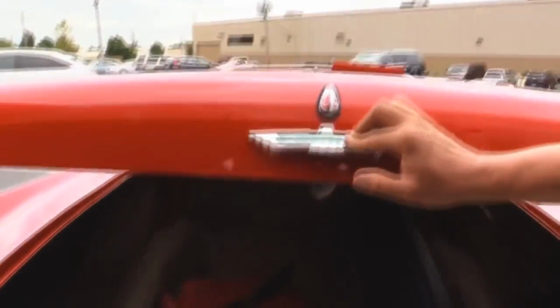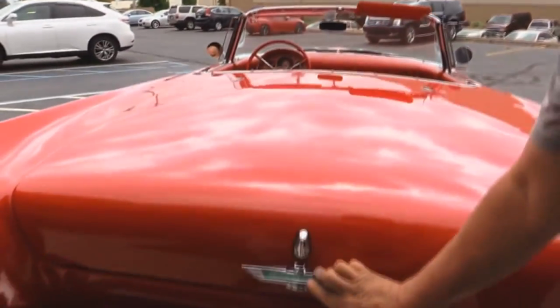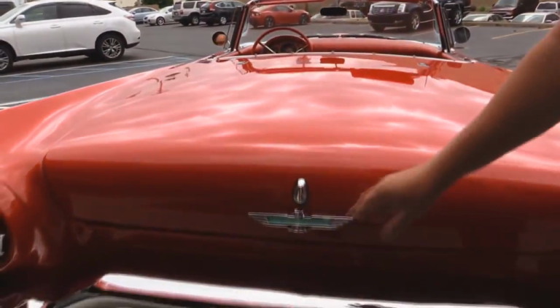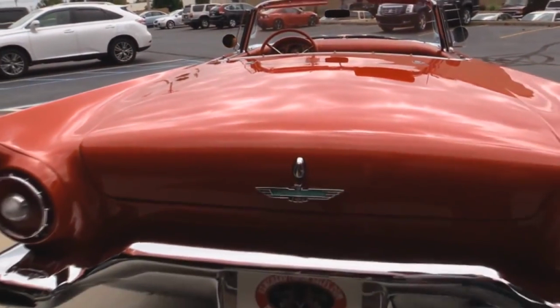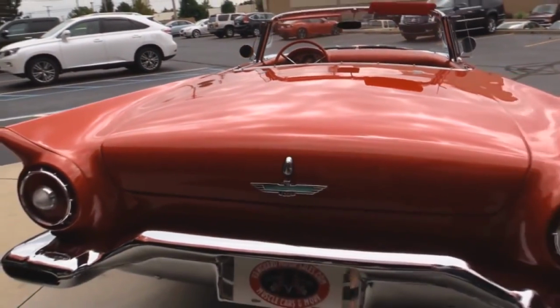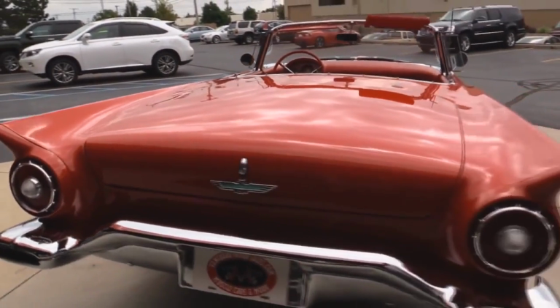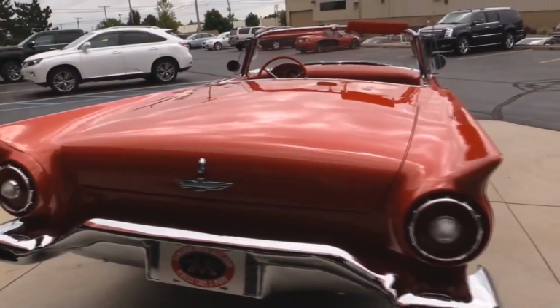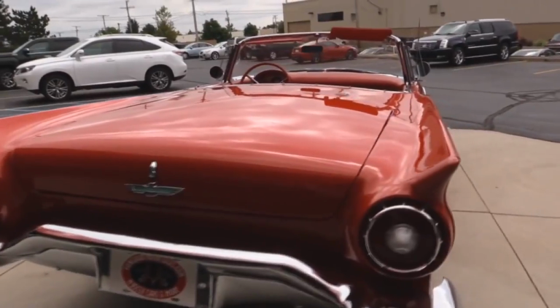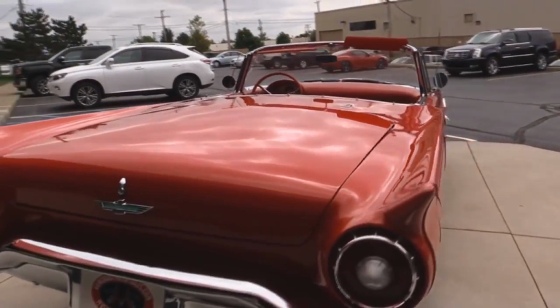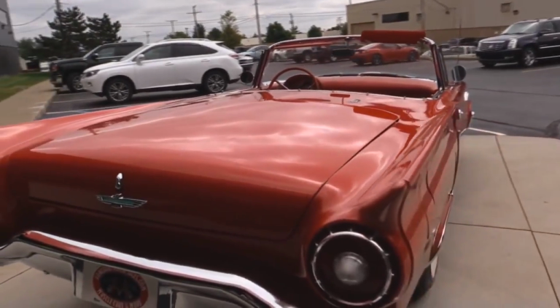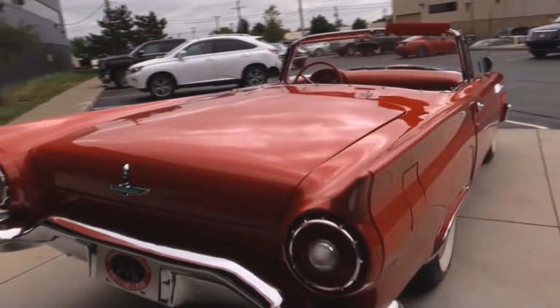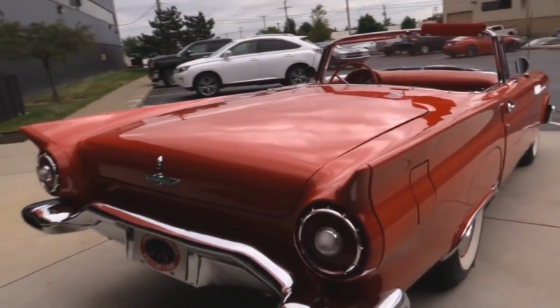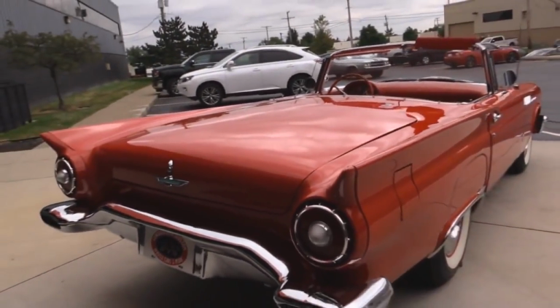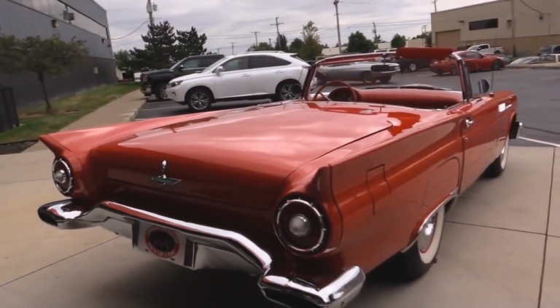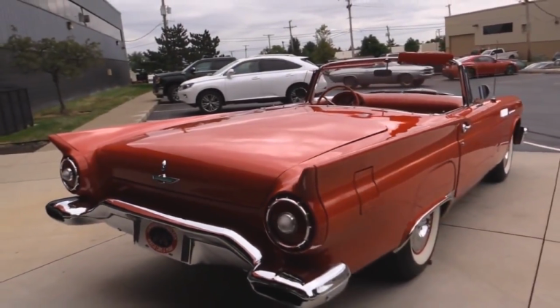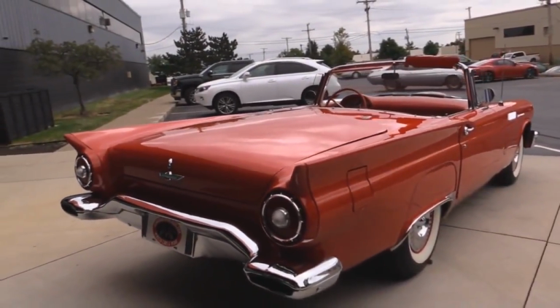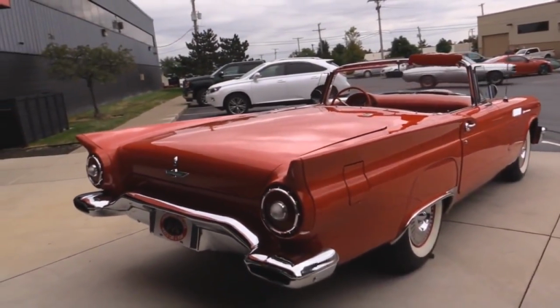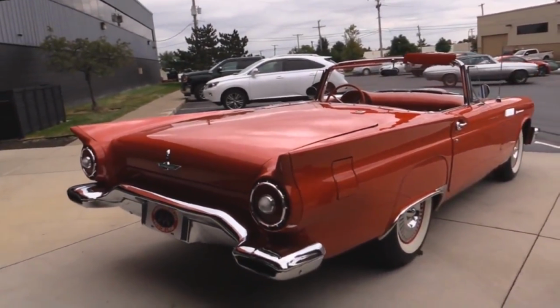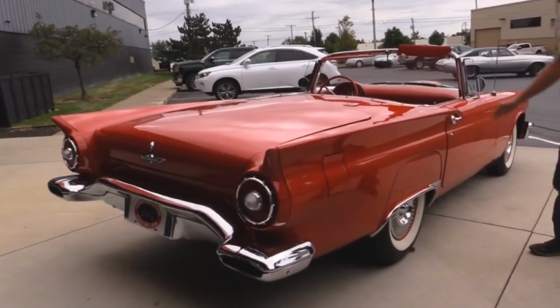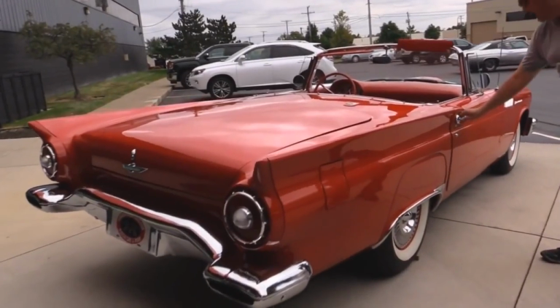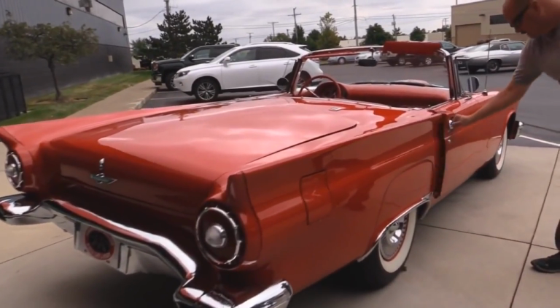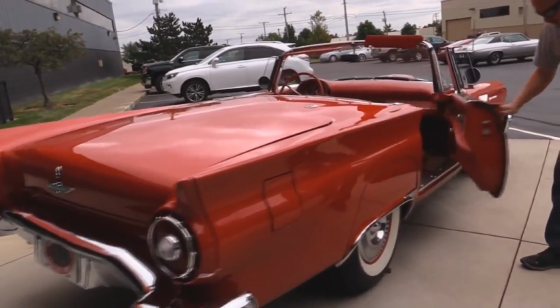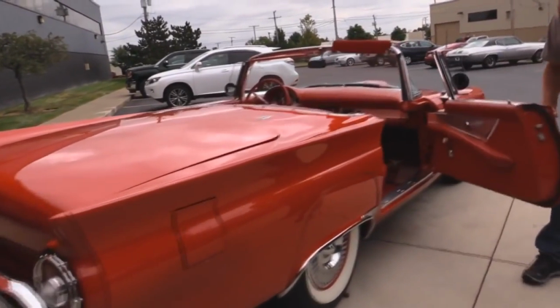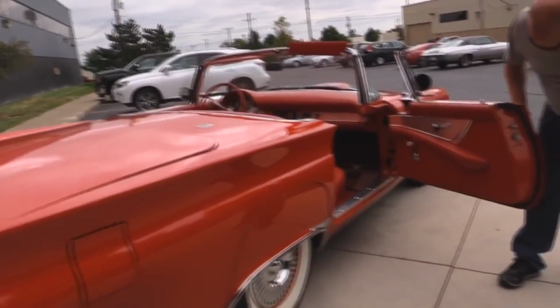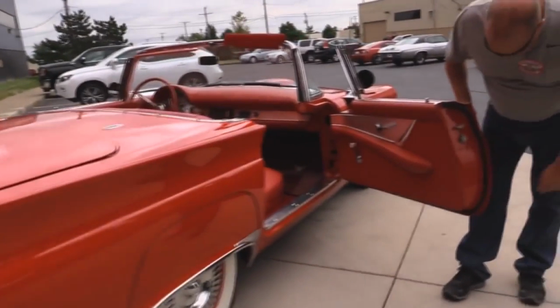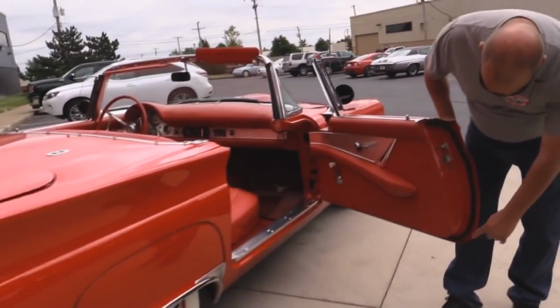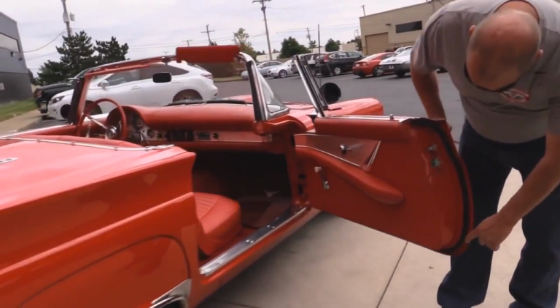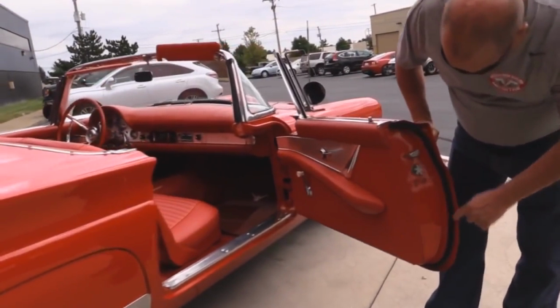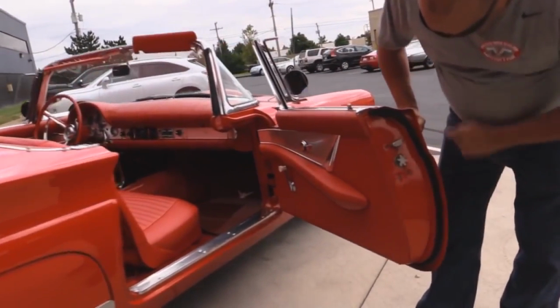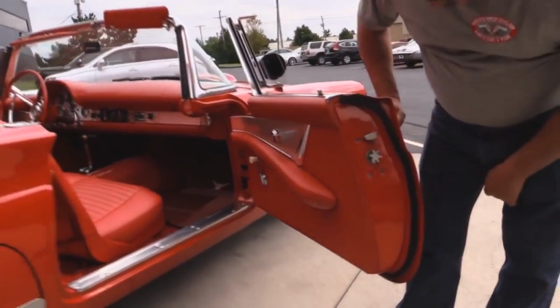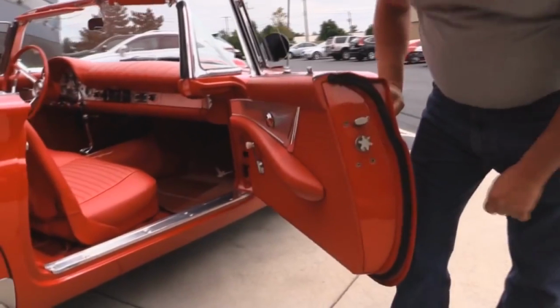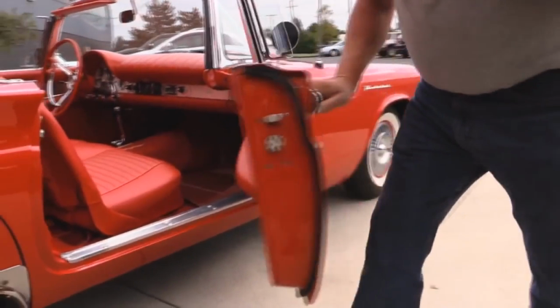Got nice paint on the bottom side of the deck lid. You can tell the quality that went into the build on this car. Look down the side of her — she is nice and straight. Nice bright red paint. Look at these door jambs. Beautiful car.